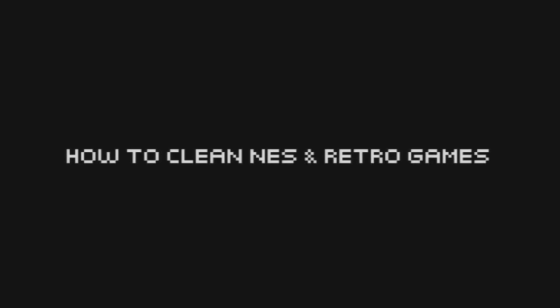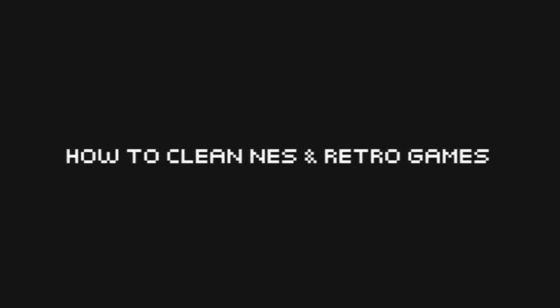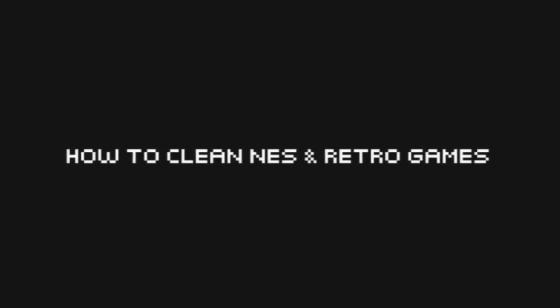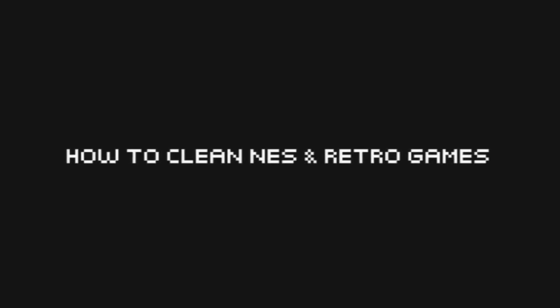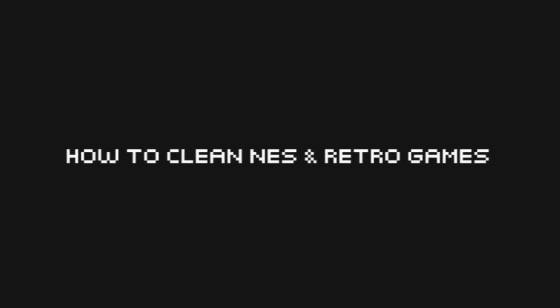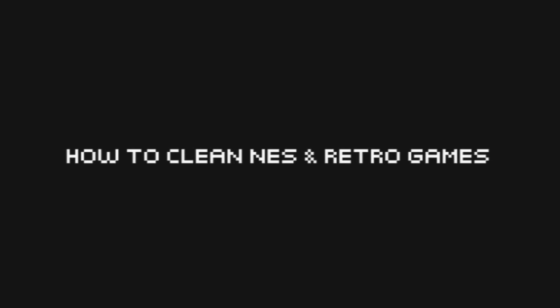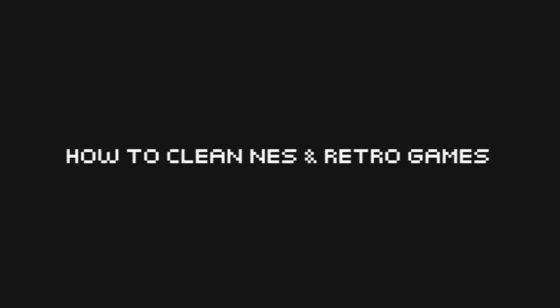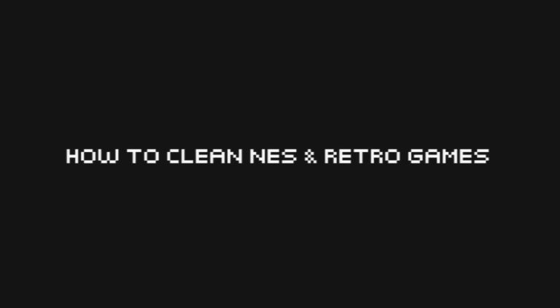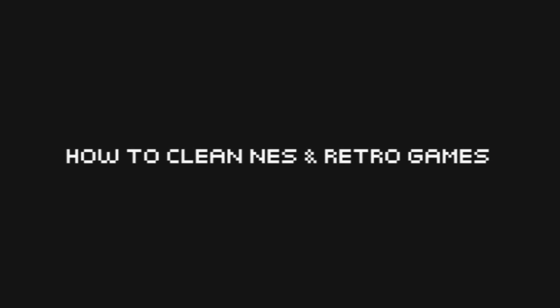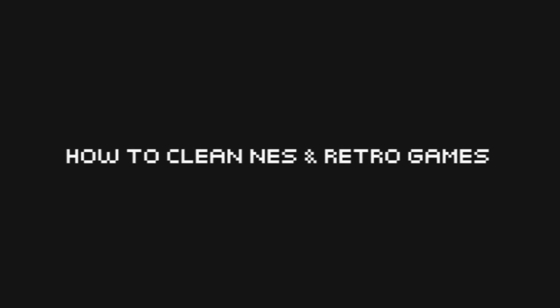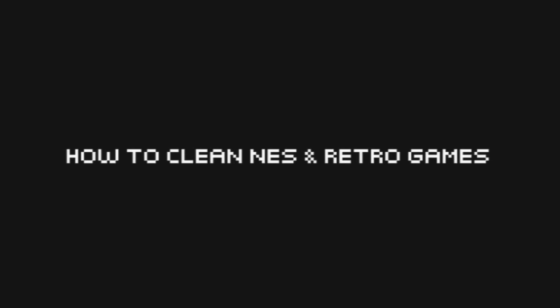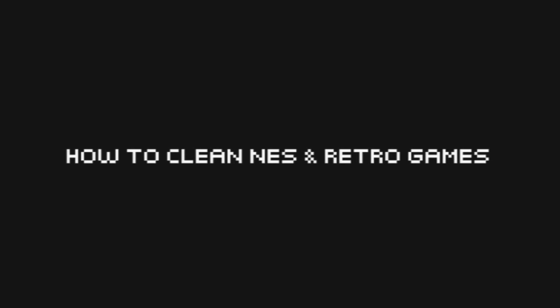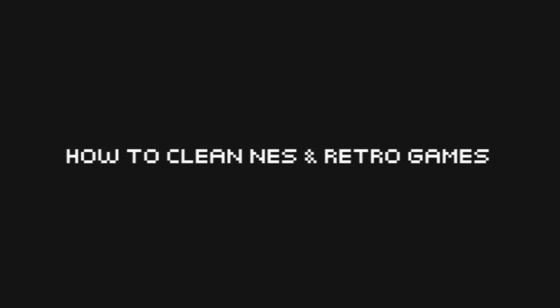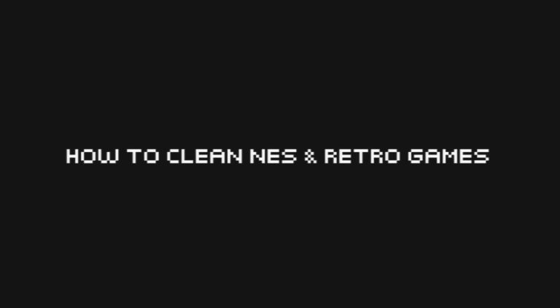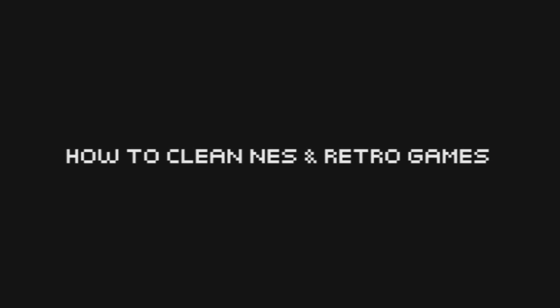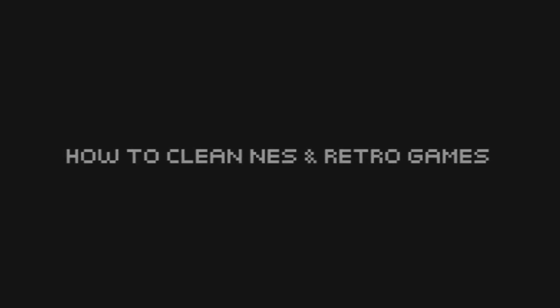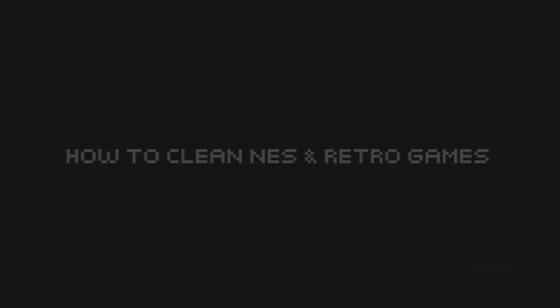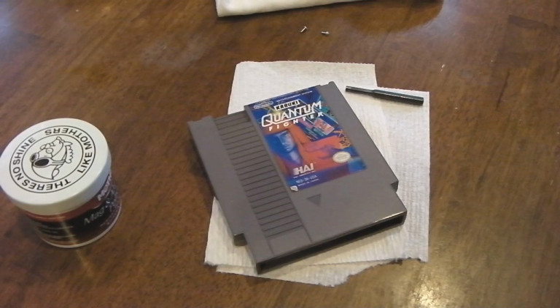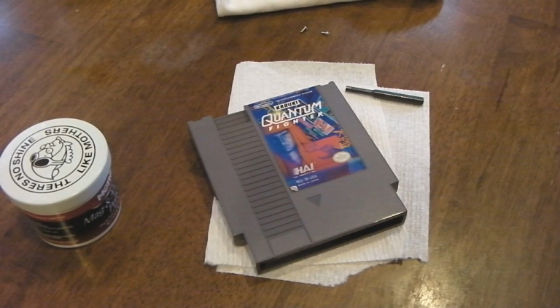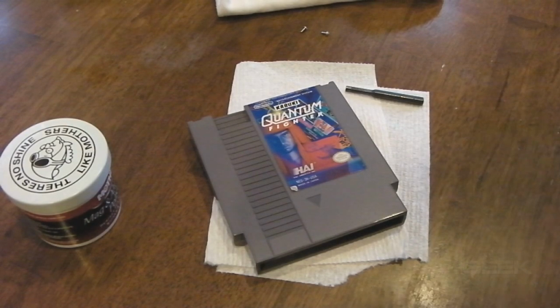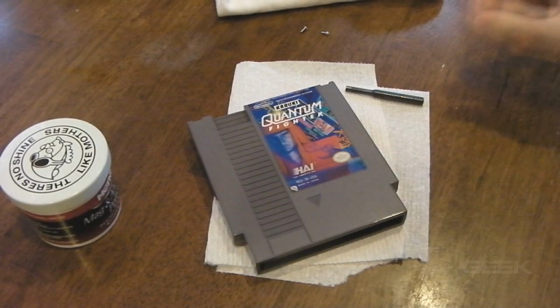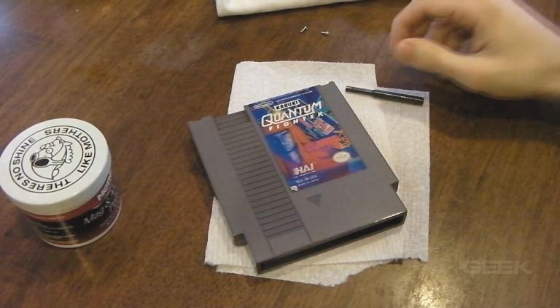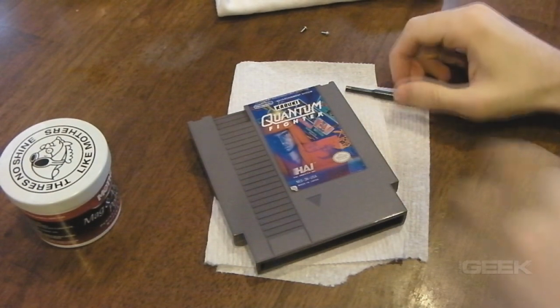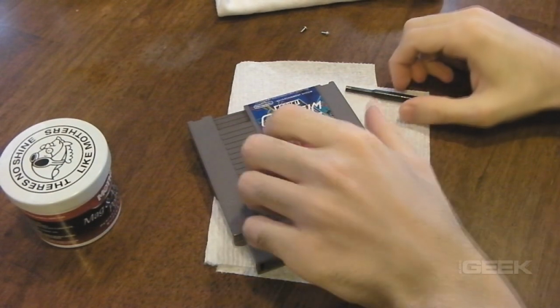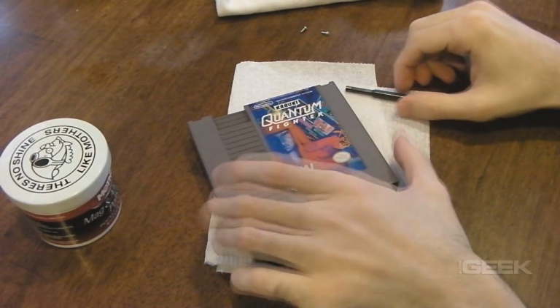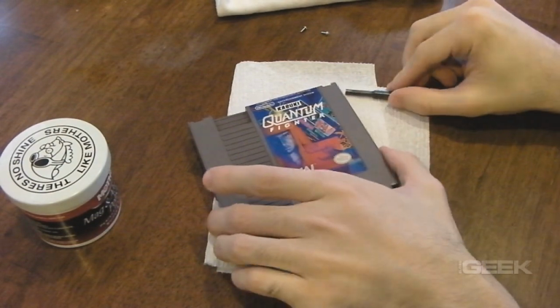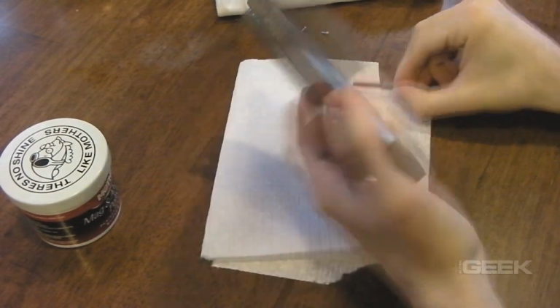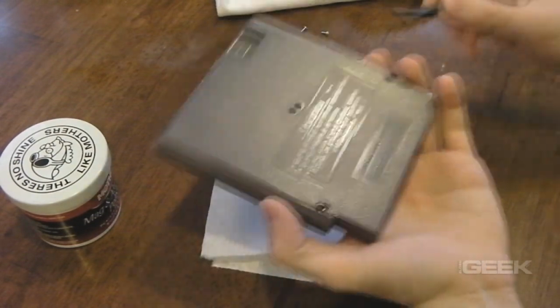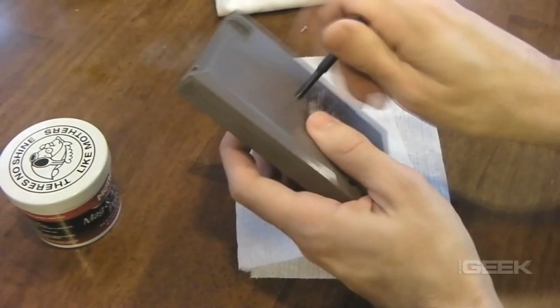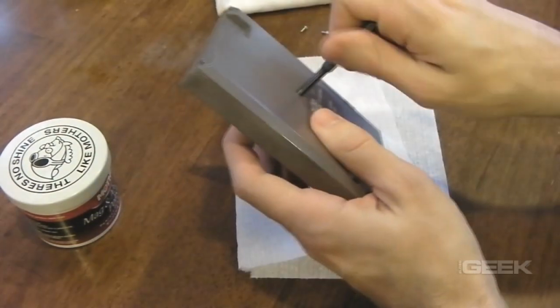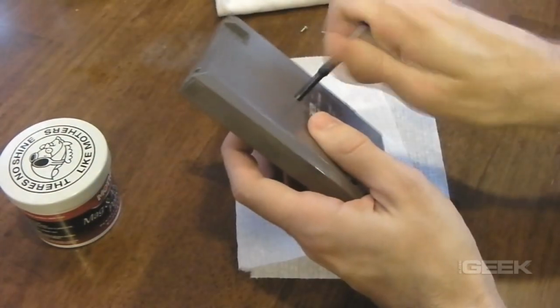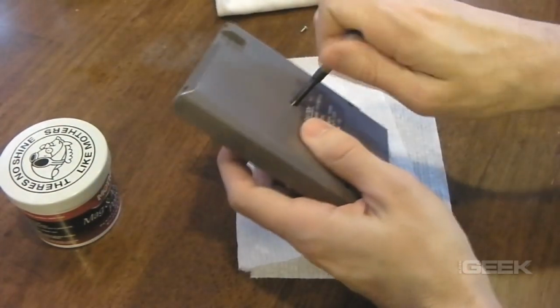Hey guys, this is Phil from ElderGeek. Today I just wanted to show you how to clean your classic games. This is a method I've developed over the years and it's served me well, so I just wanted to share it with you.